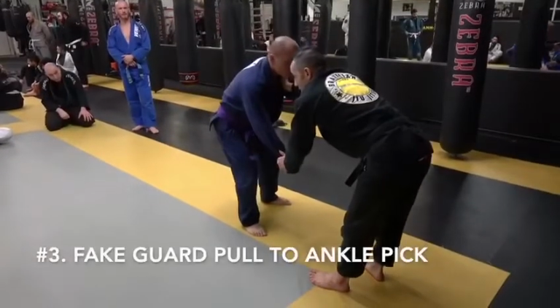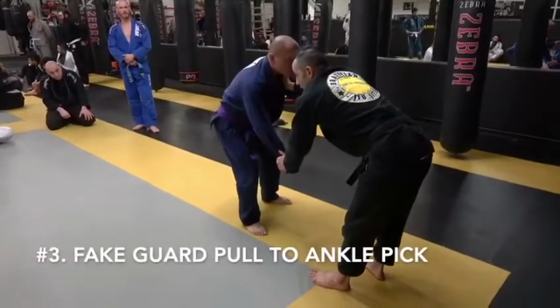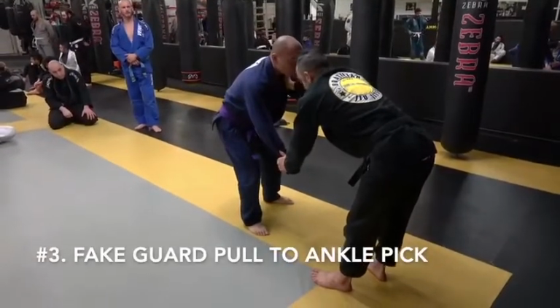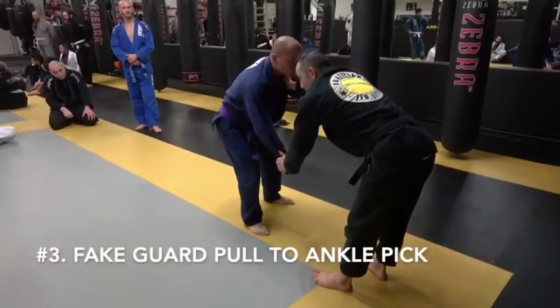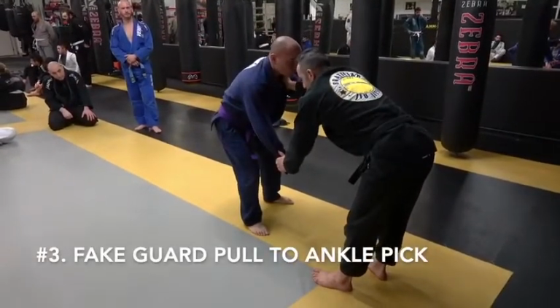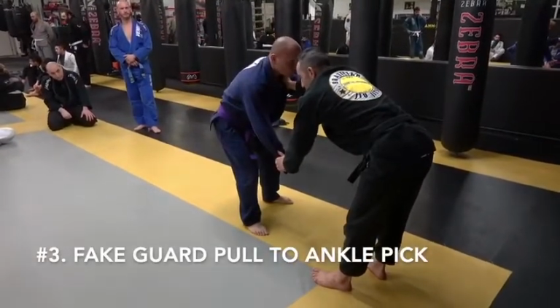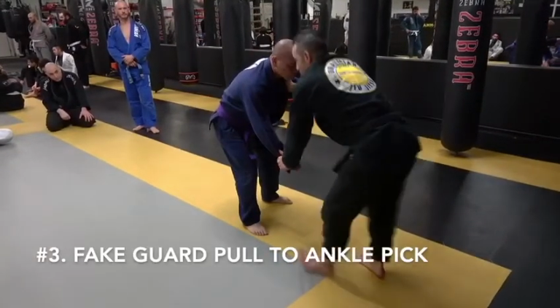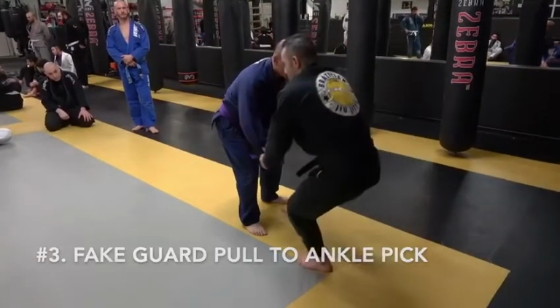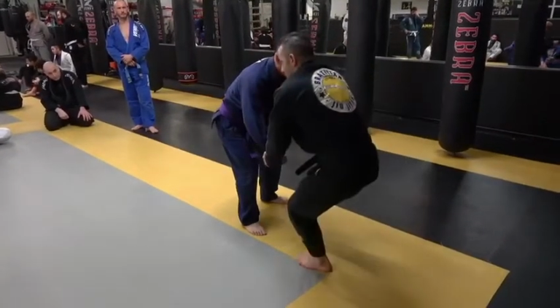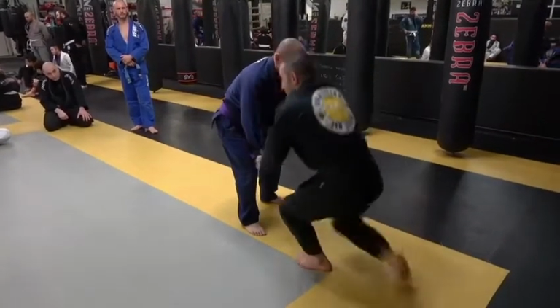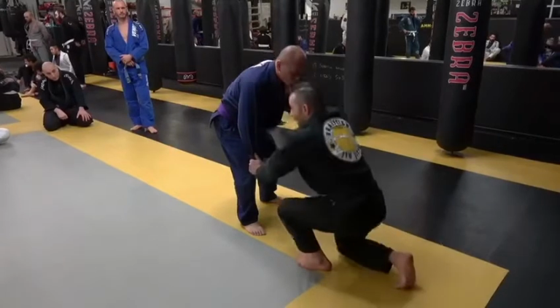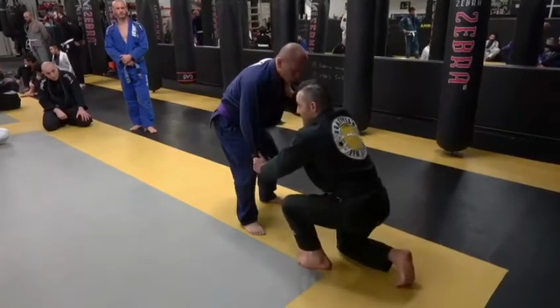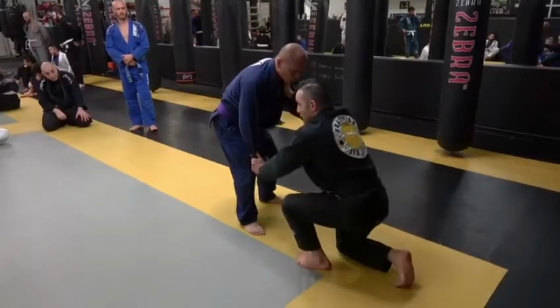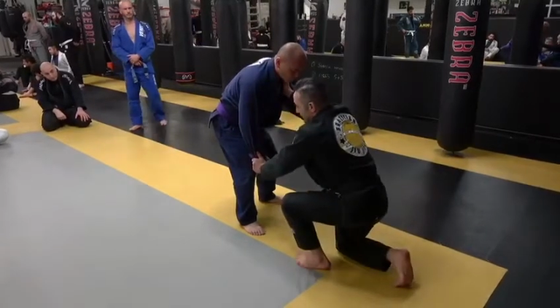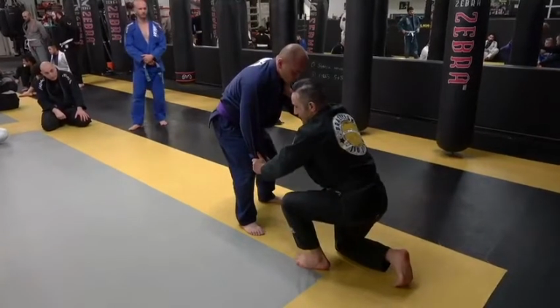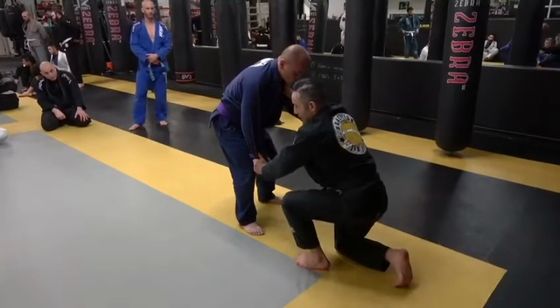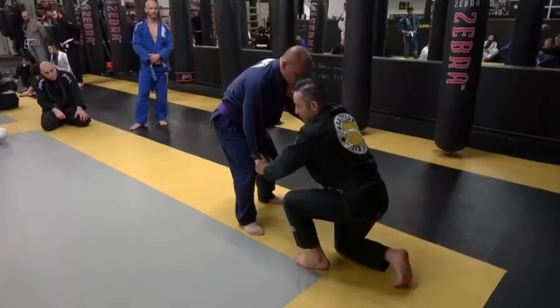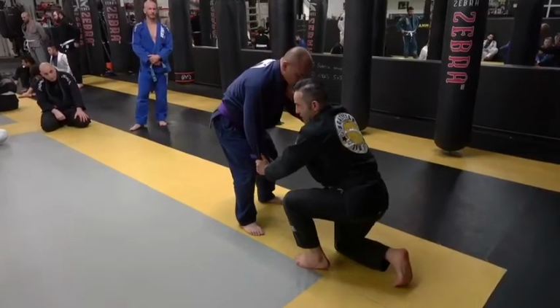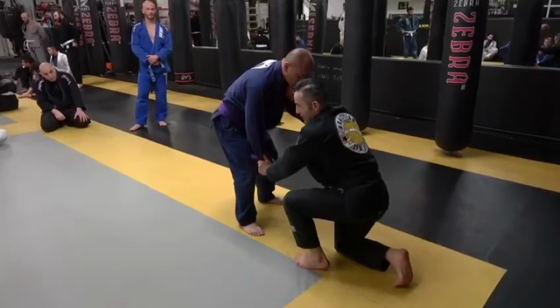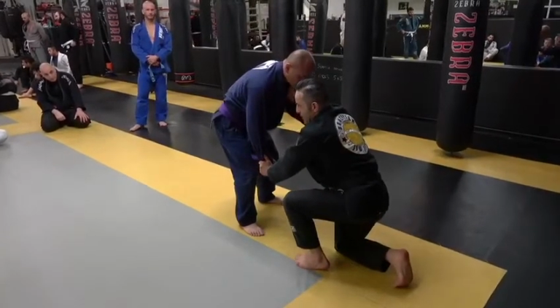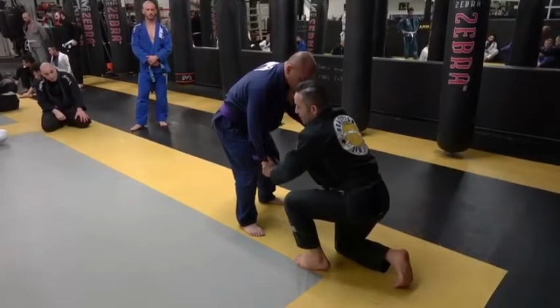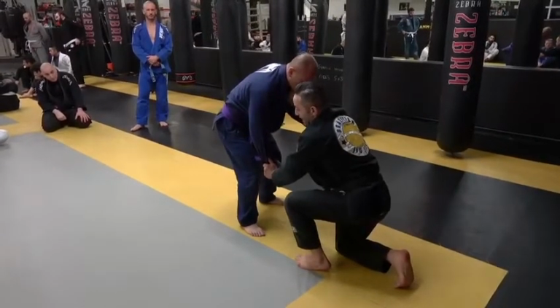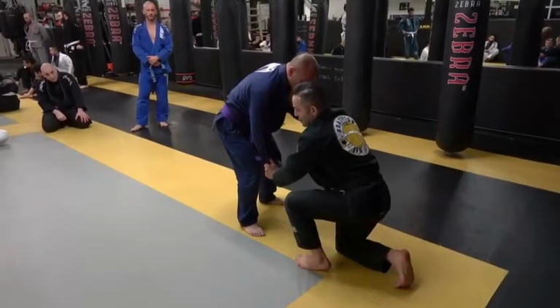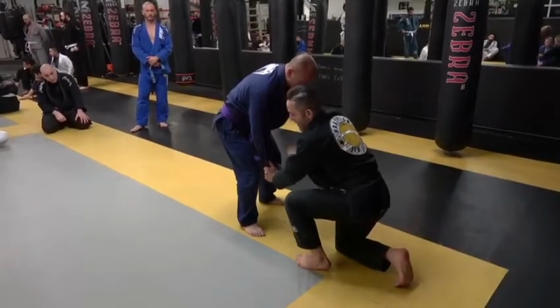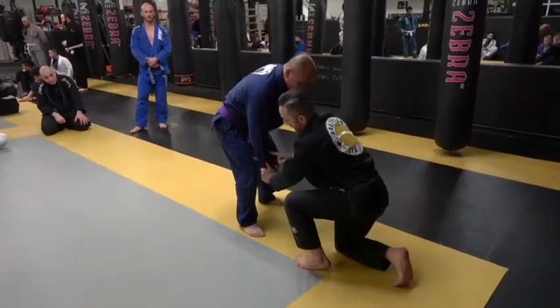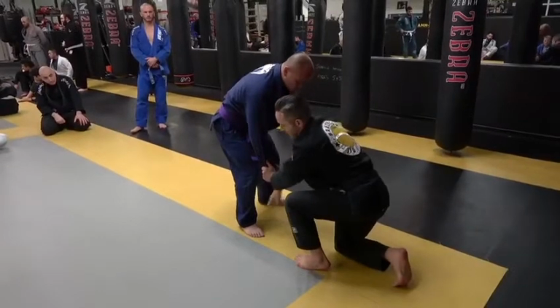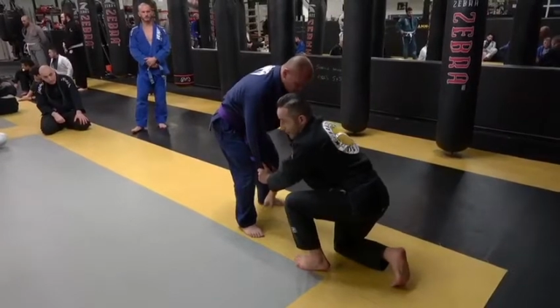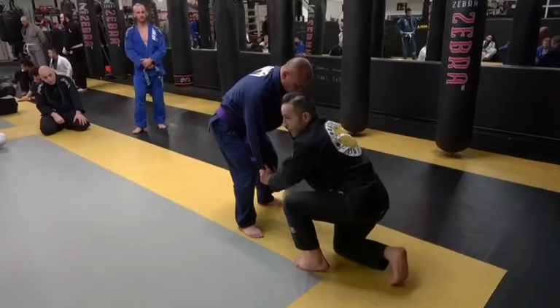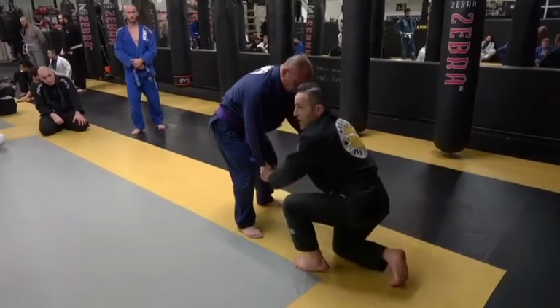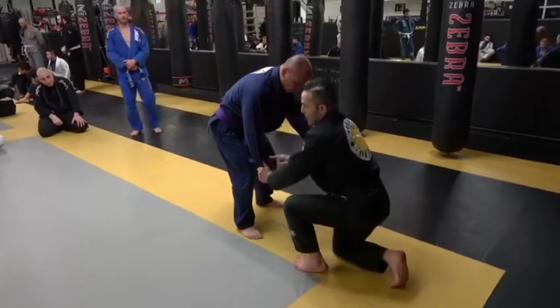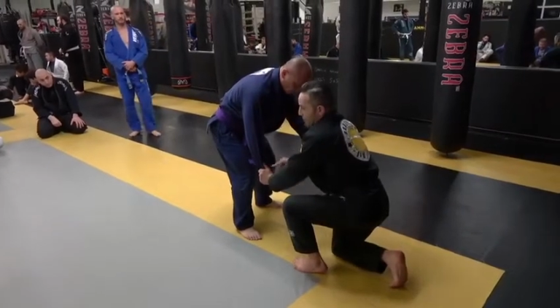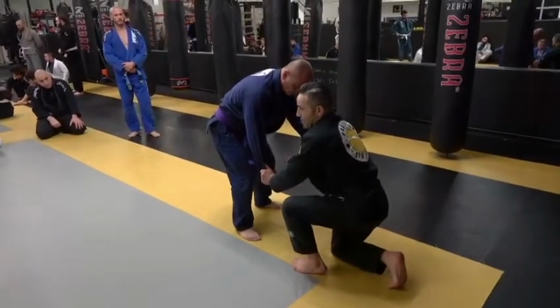The third option is going to be a fake guard pull to an ankle pick. After I break the grip, I'm going to pull down hard on the sleeve, show the foot, drop it back, active toes behind so I can drive, but I'm going to pin that sleeve down the same side that I'm going to be pulling his ankle up.